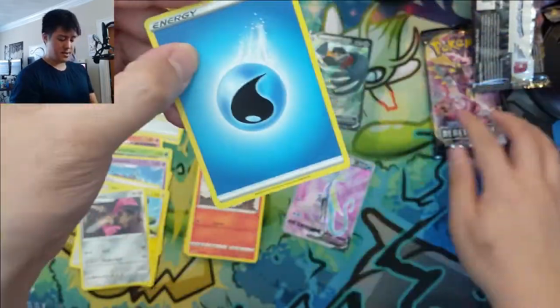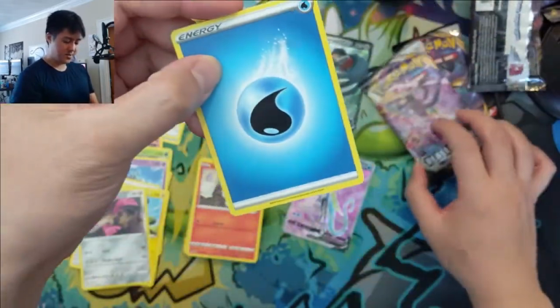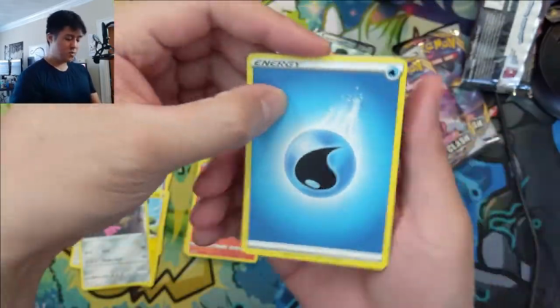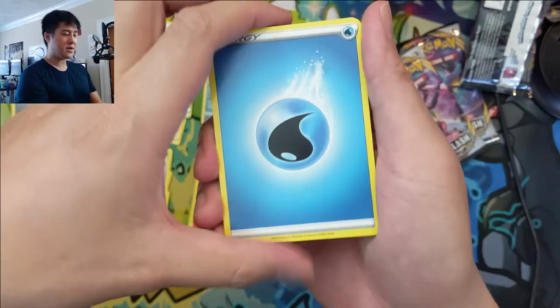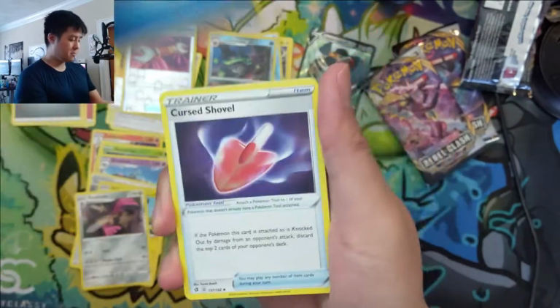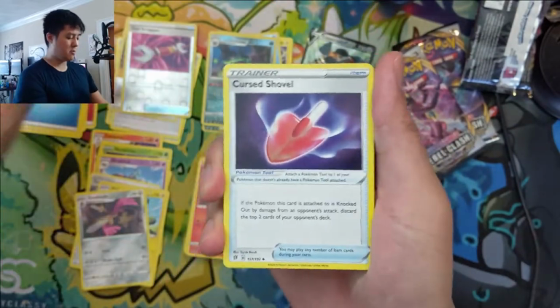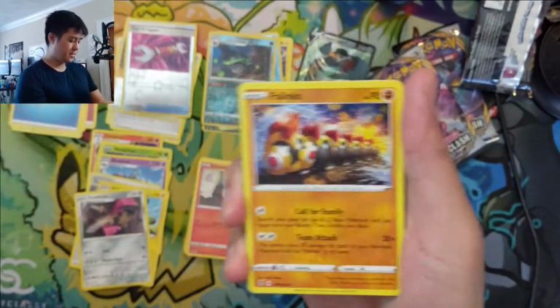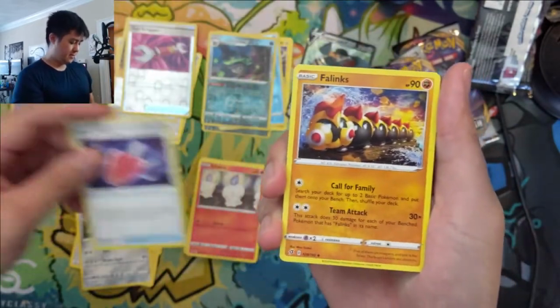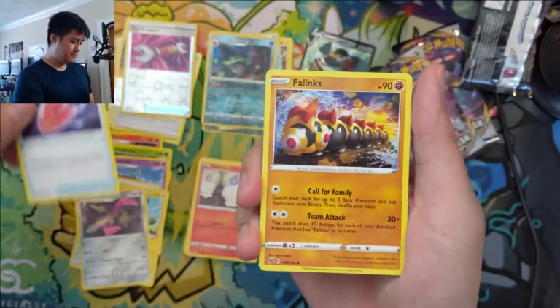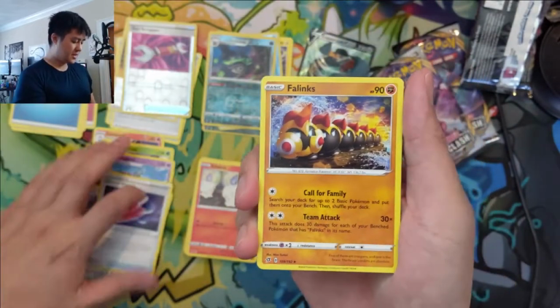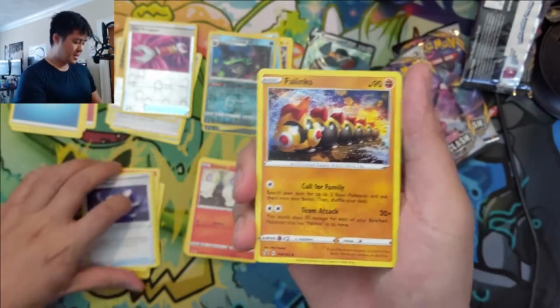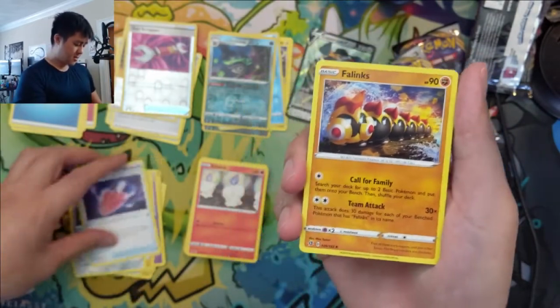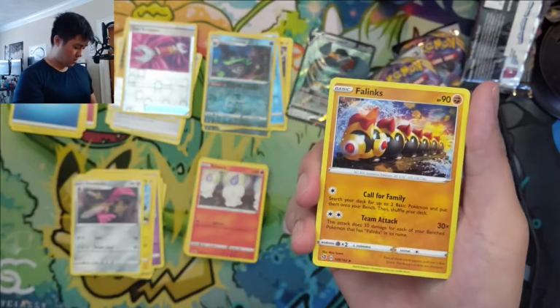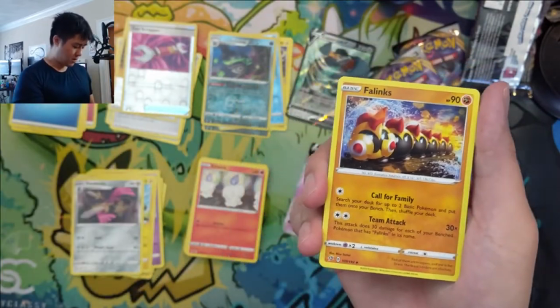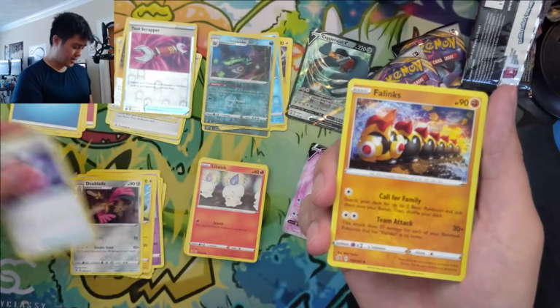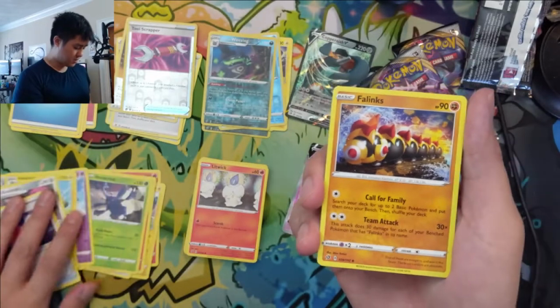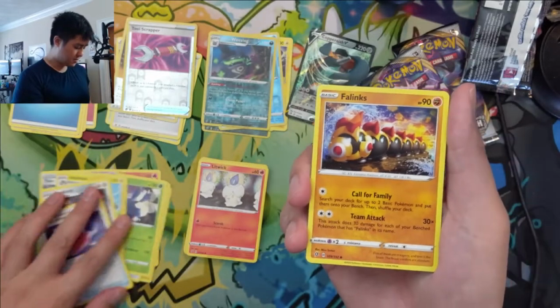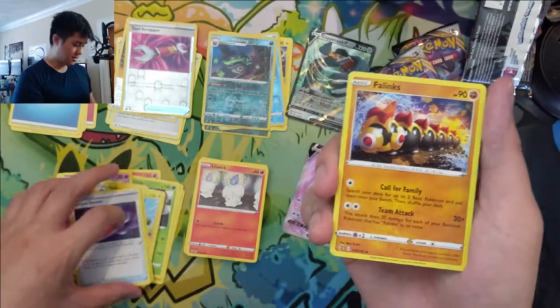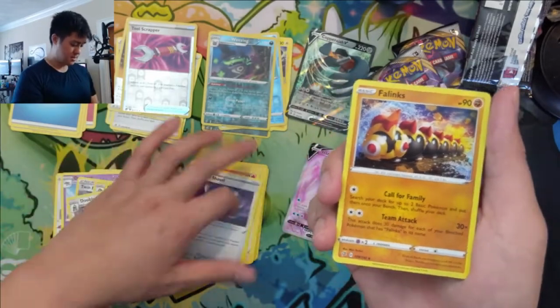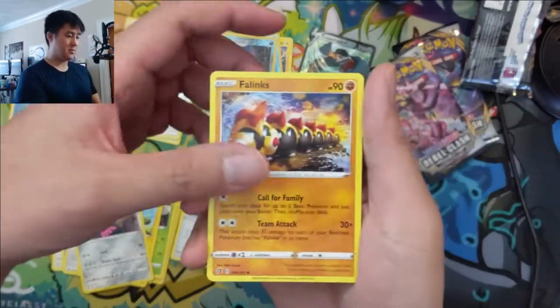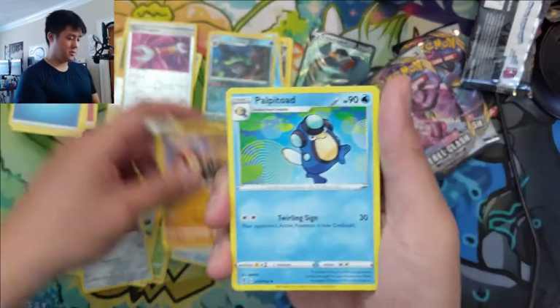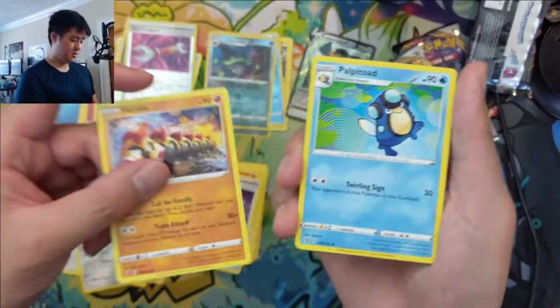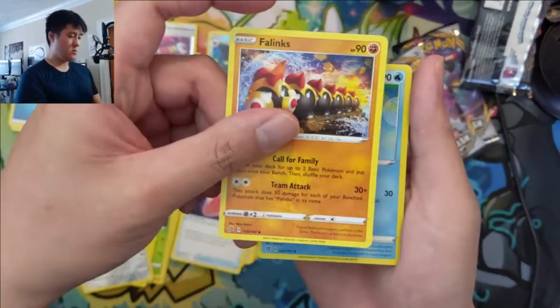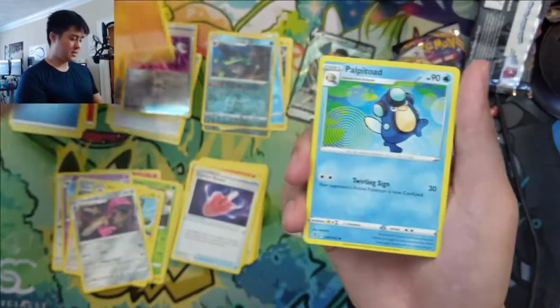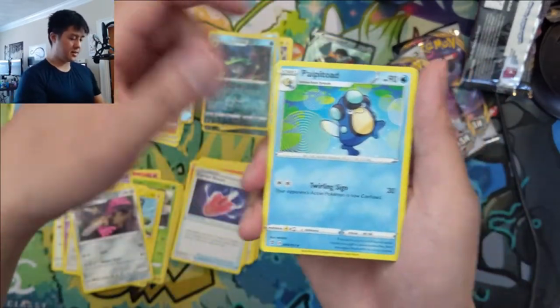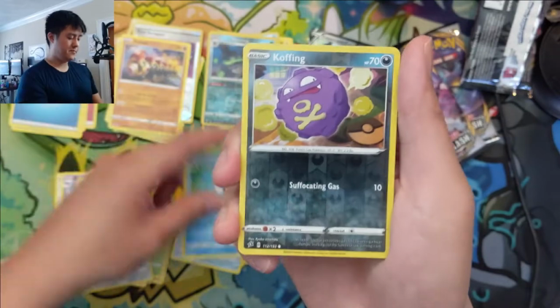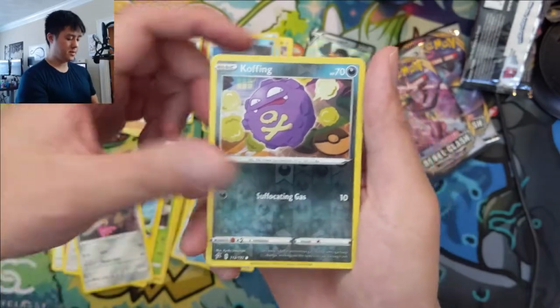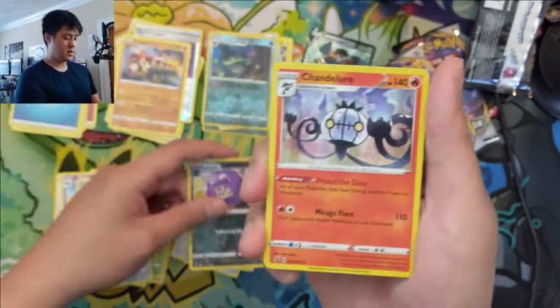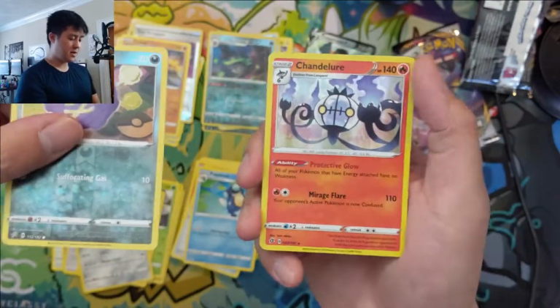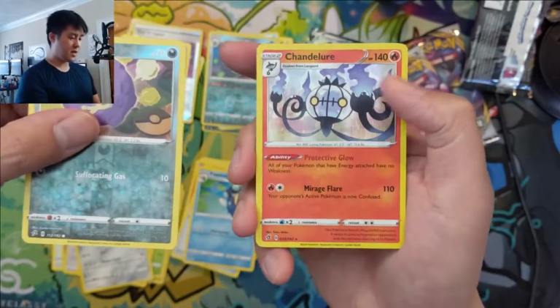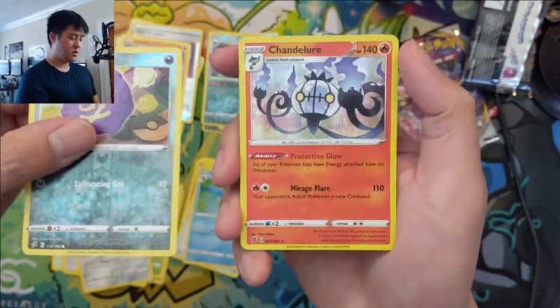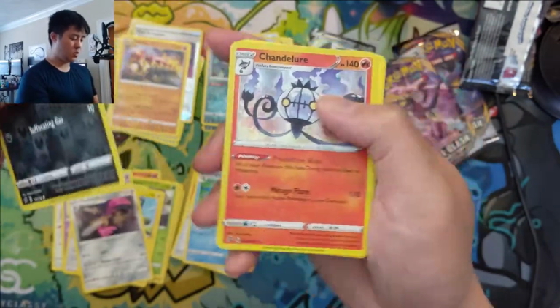Alright, three packs remaining — pretty quick opening. But once again, thank you everybody for all the support on the channel. We got a Phanpy — I actually like that card — Weezing, and then a Chandelure.